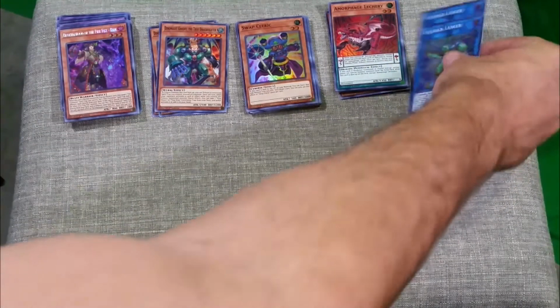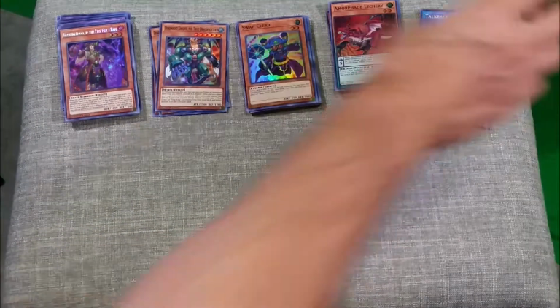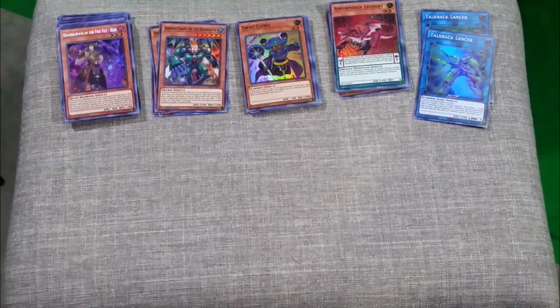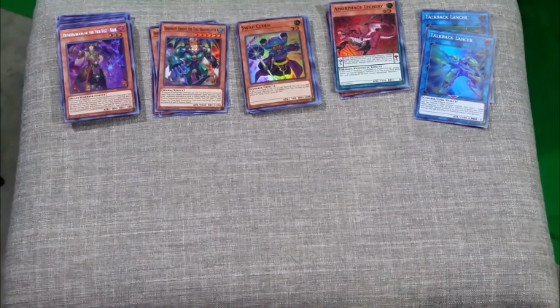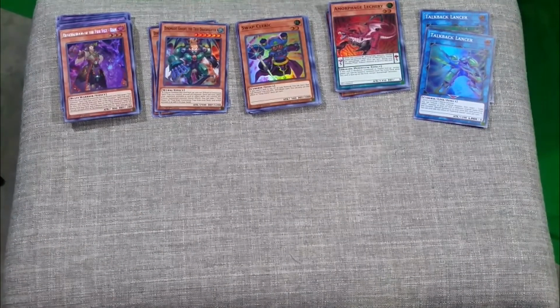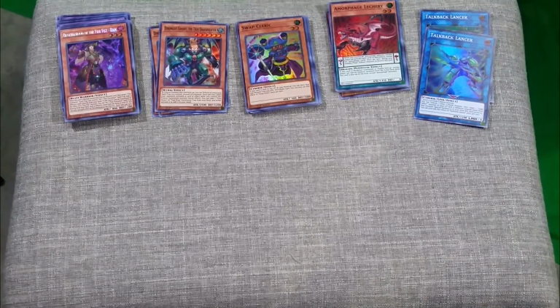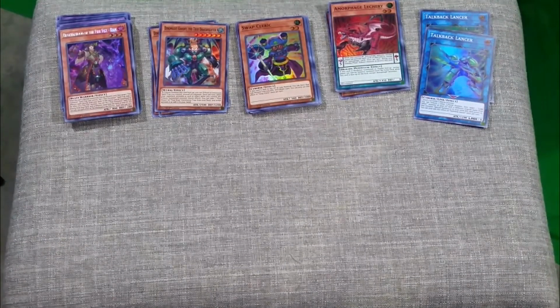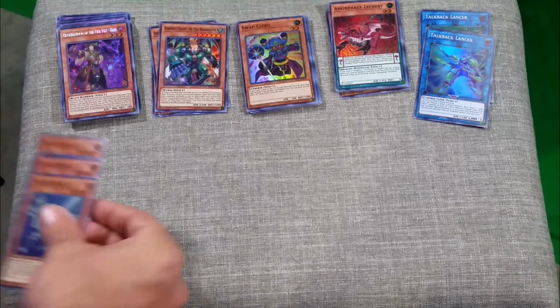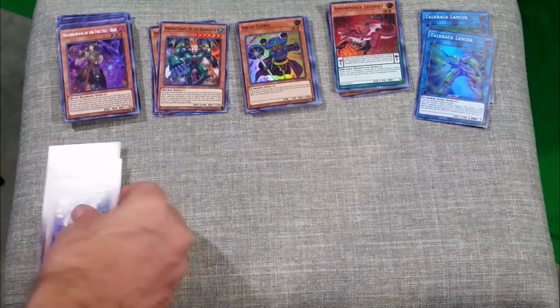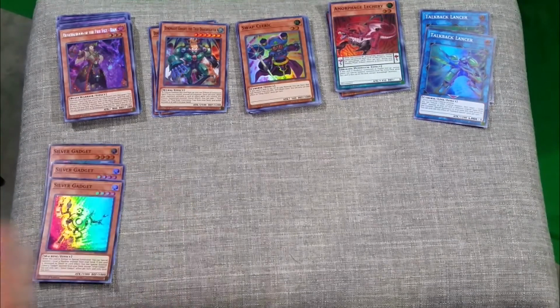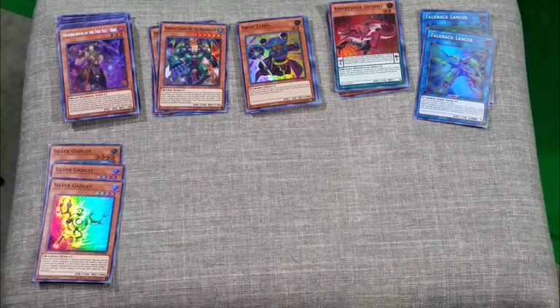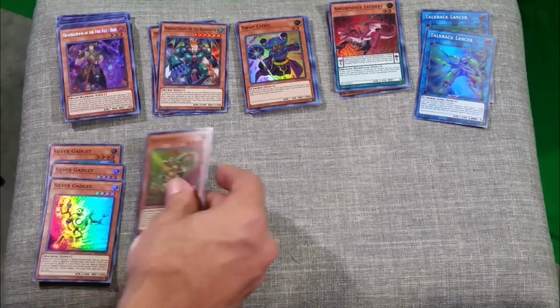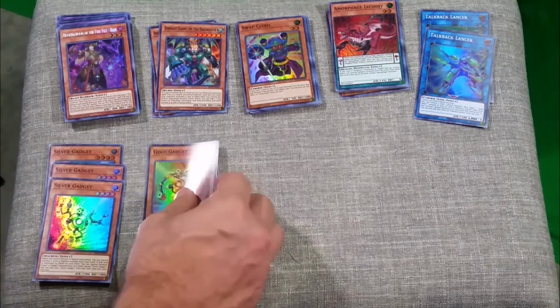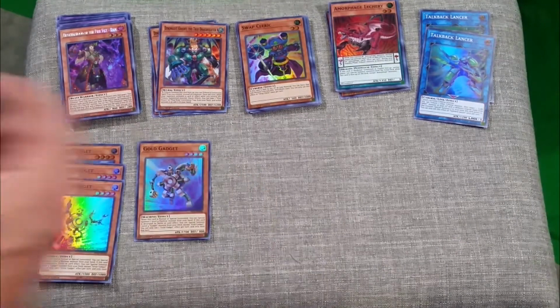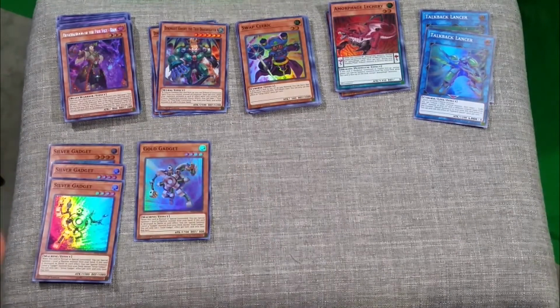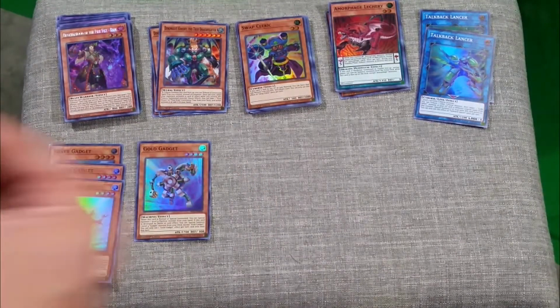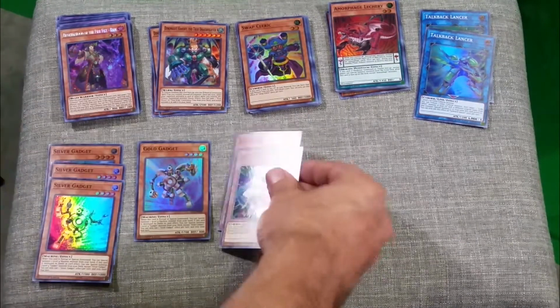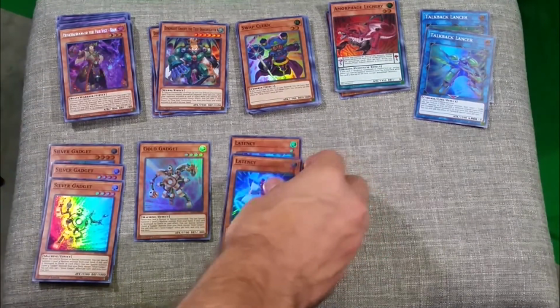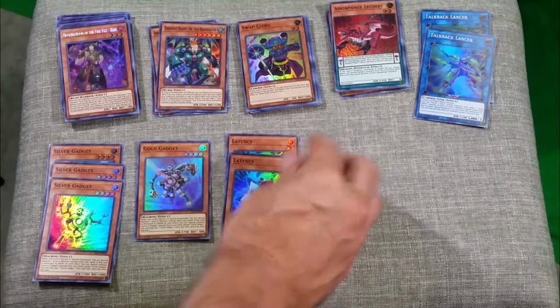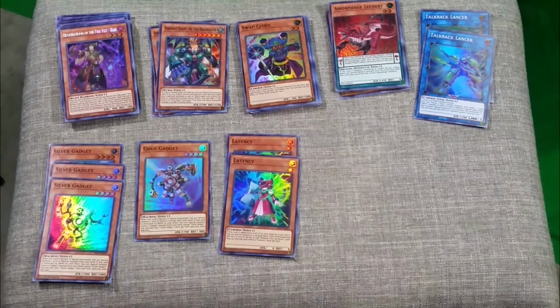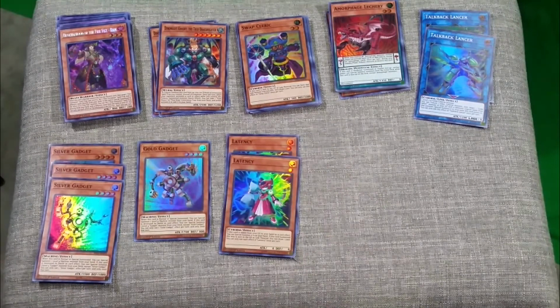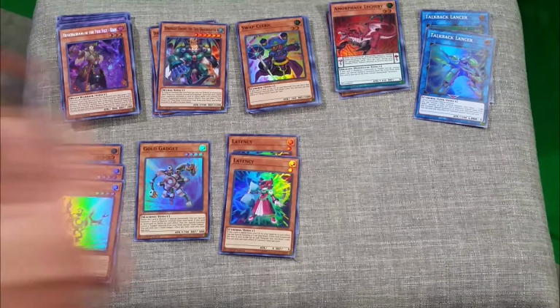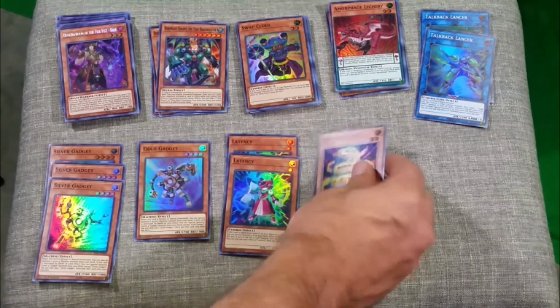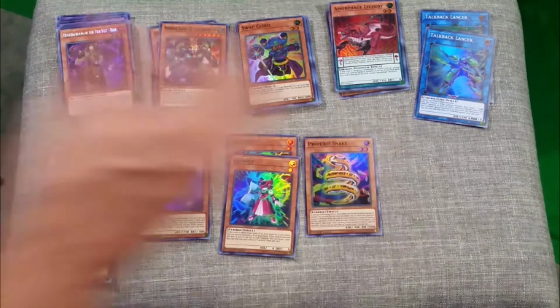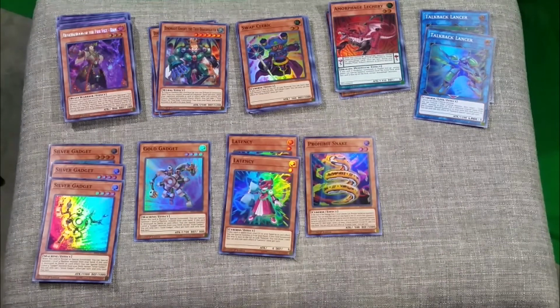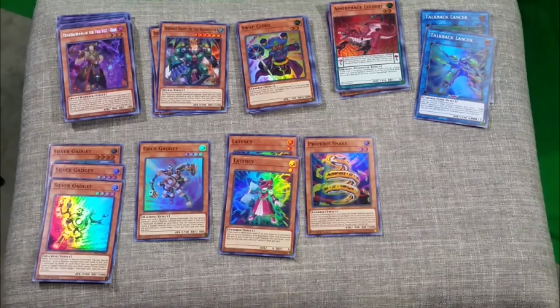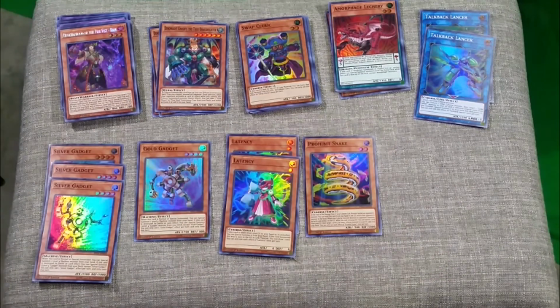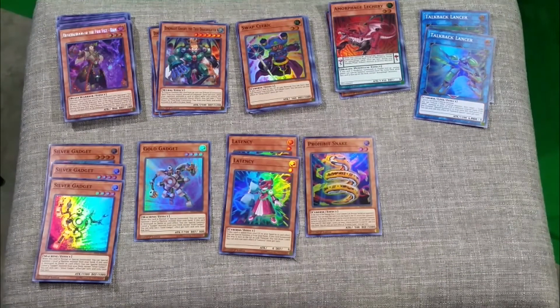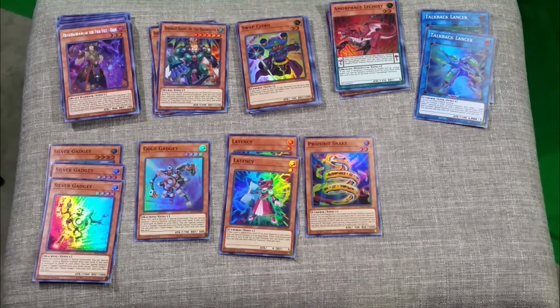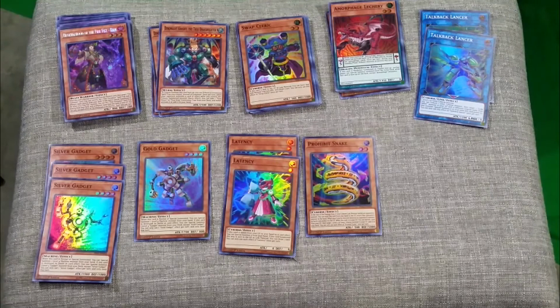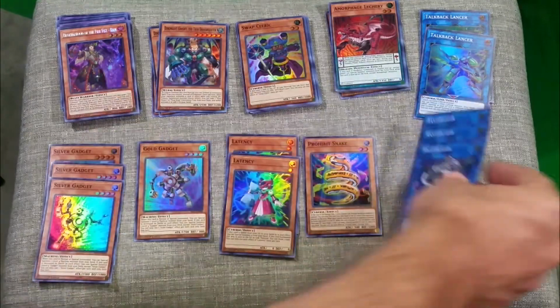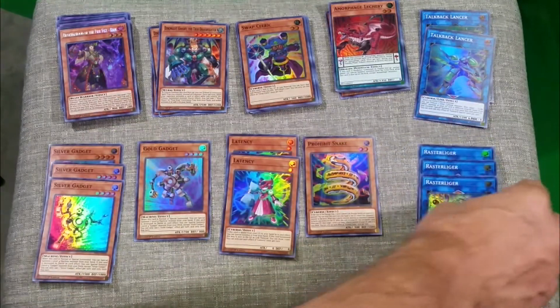I also got two Talkback Lancers, three Silver Gadgets, one Gold Gadget, two Latencies, a Prohibit Snake, and three Raster Ligers.